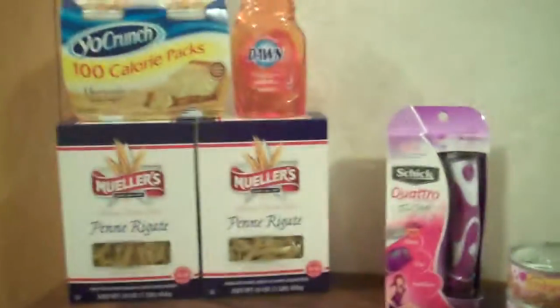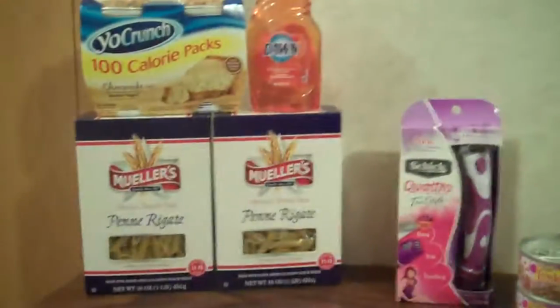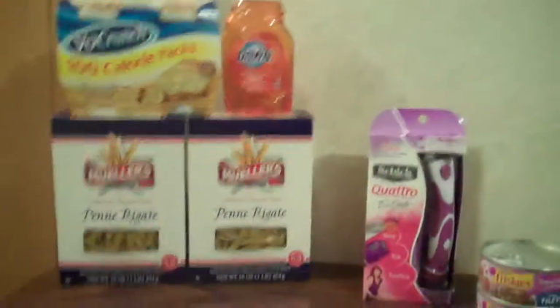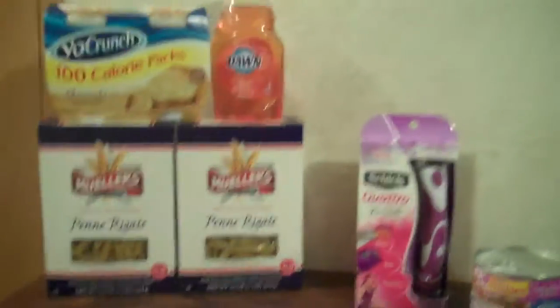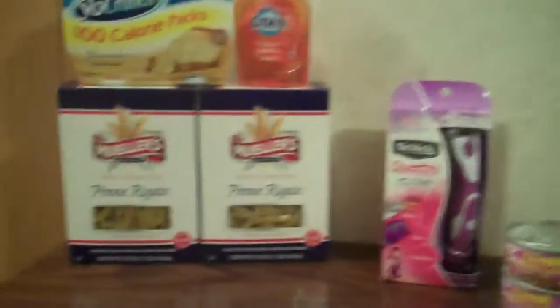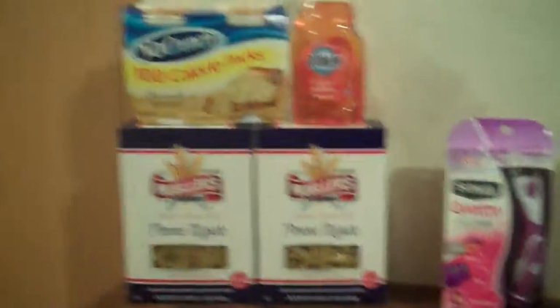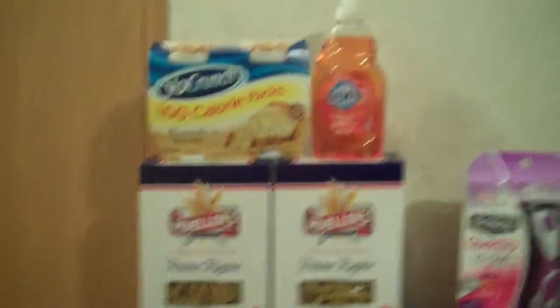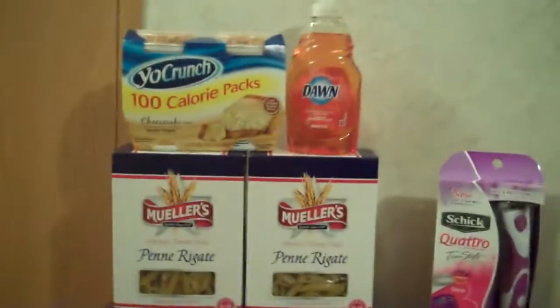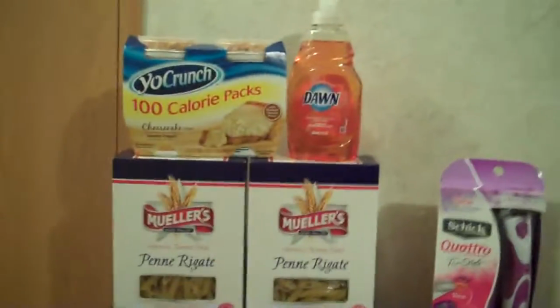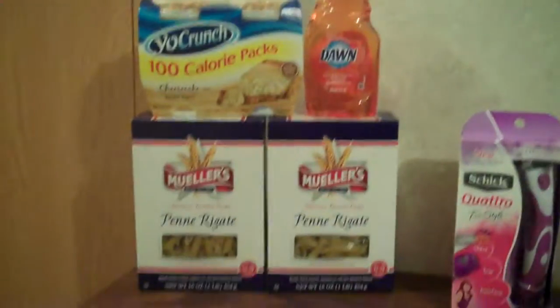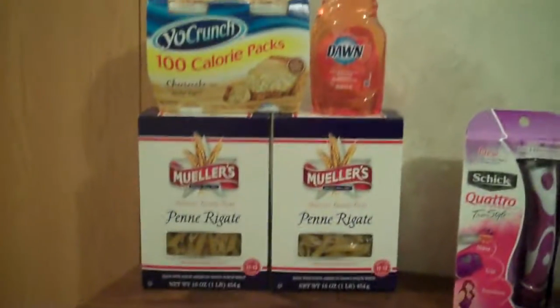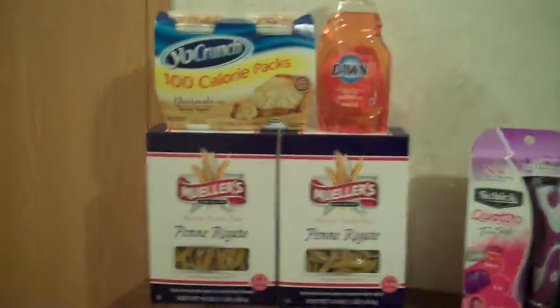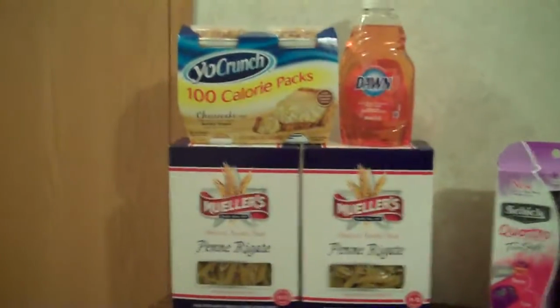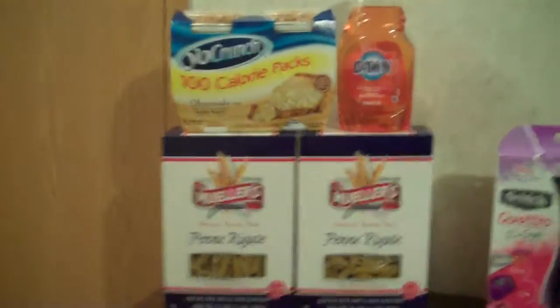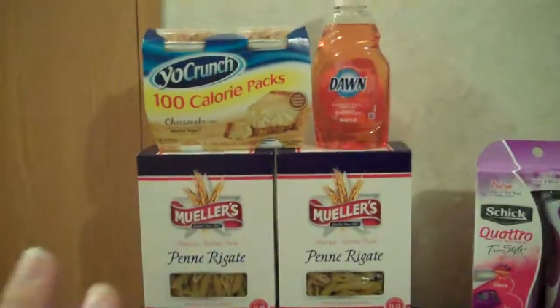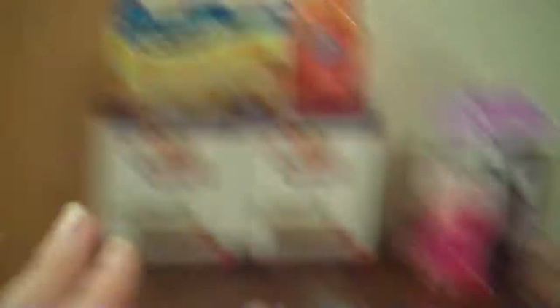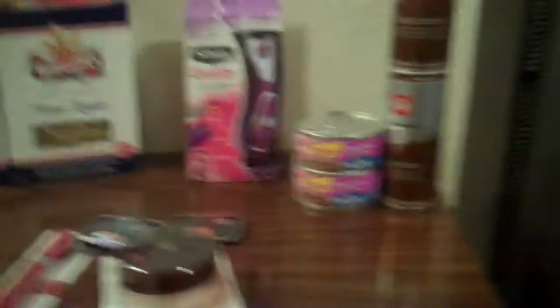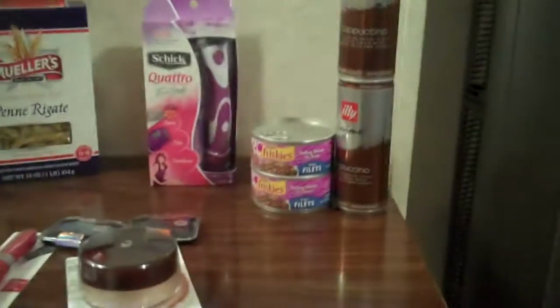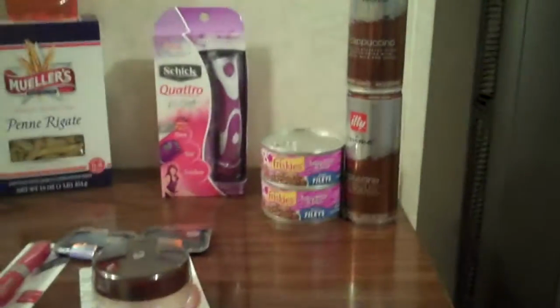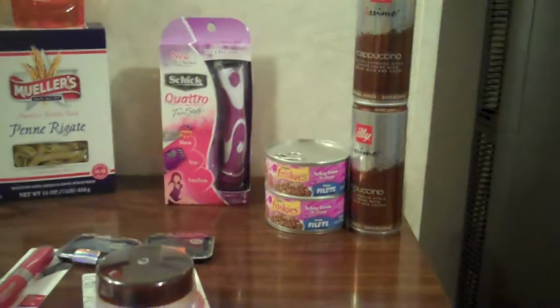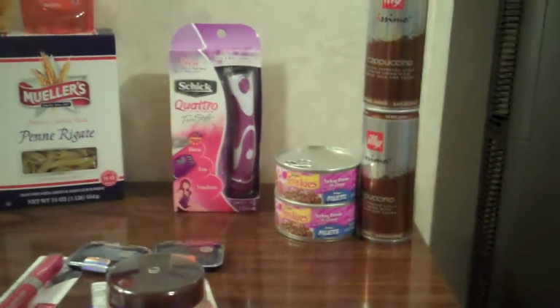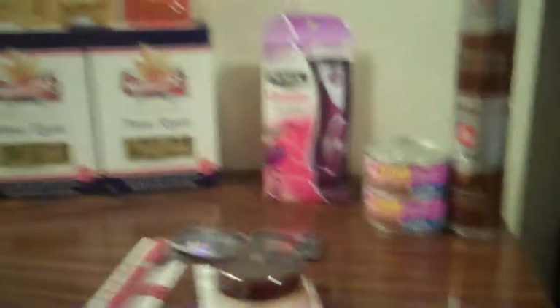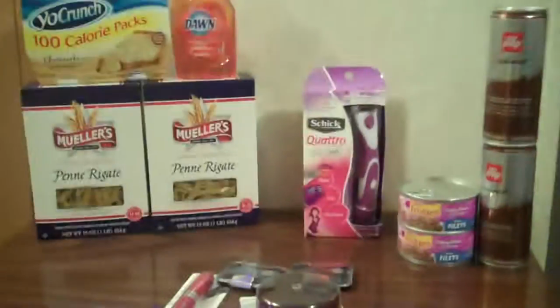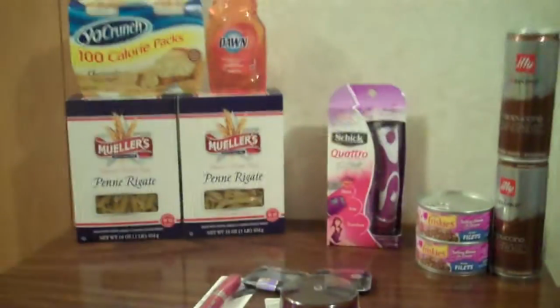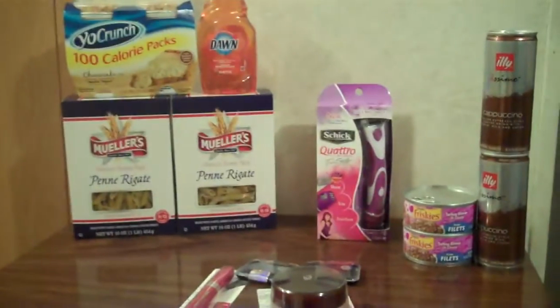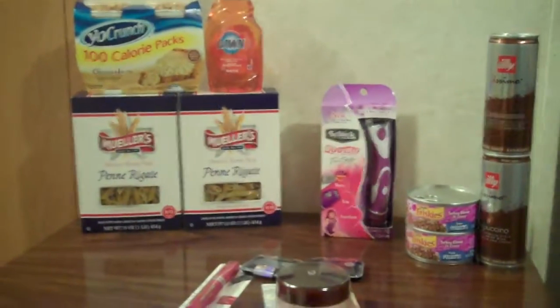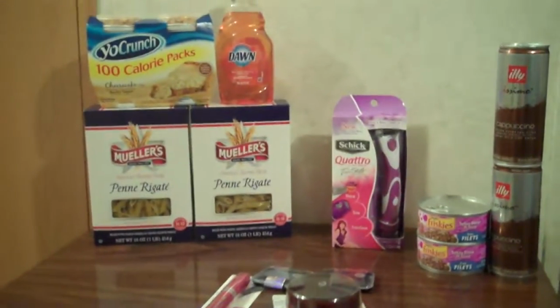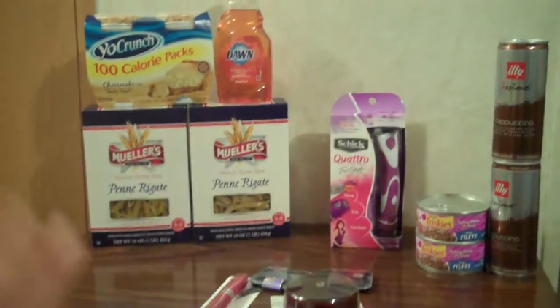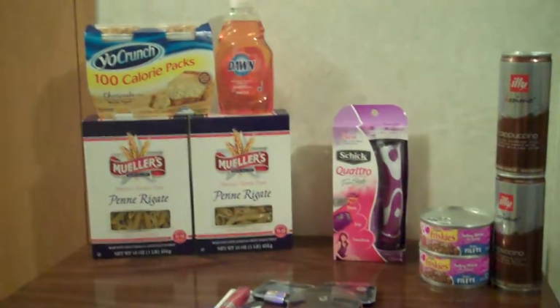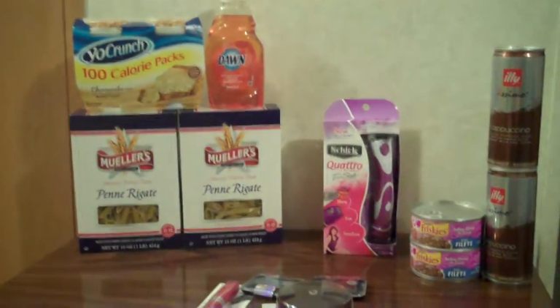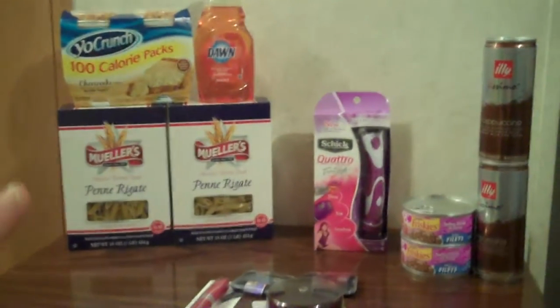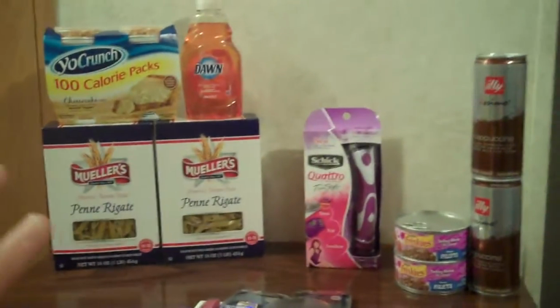These are my two shopping trips for today. This was from Harris Teeter and this is from CVS. I paid $0.40 out of pocket for everything.